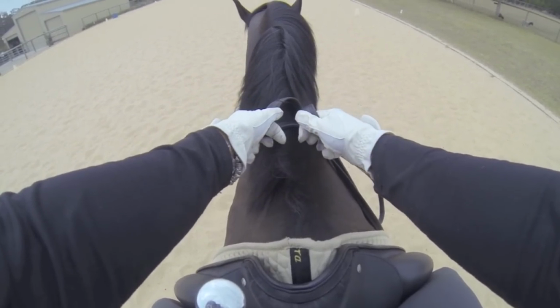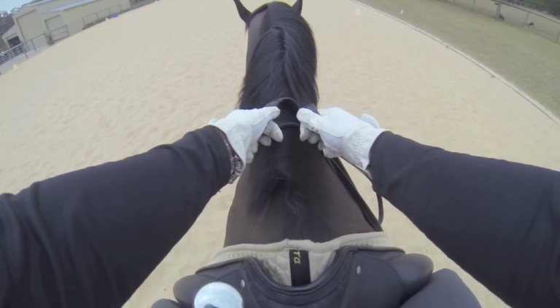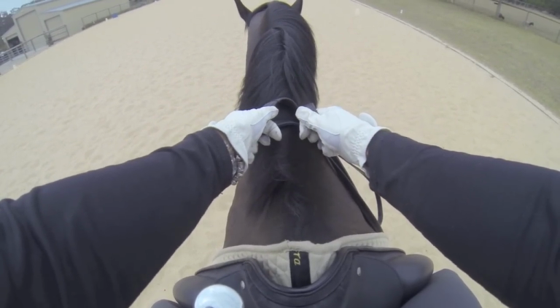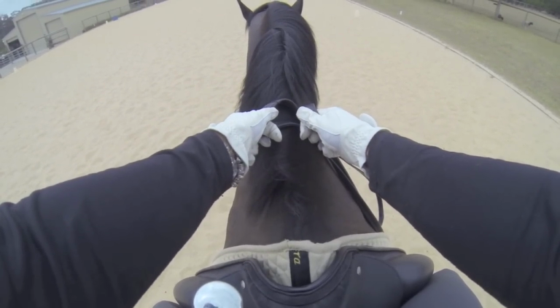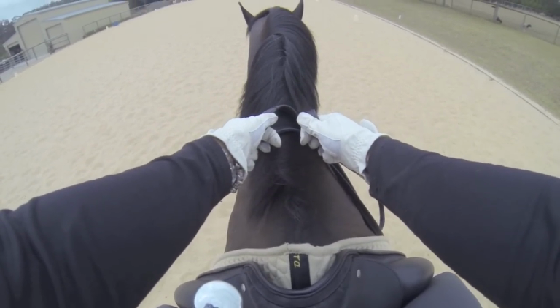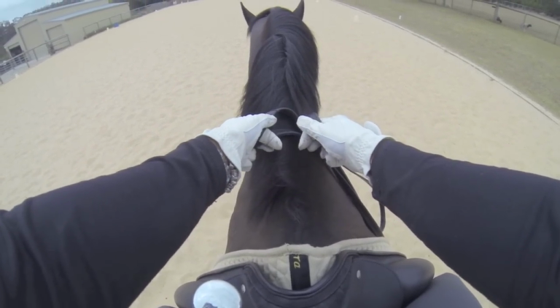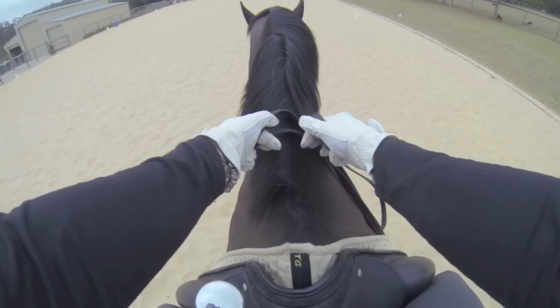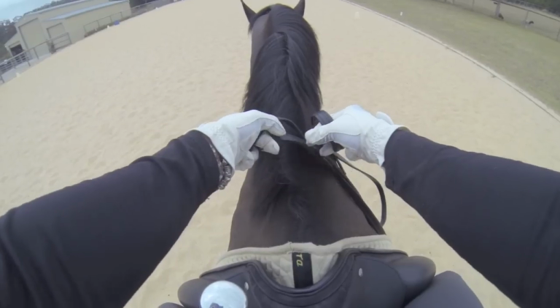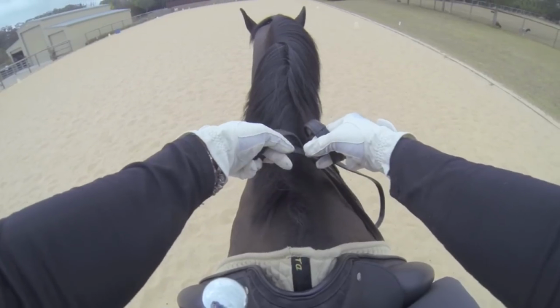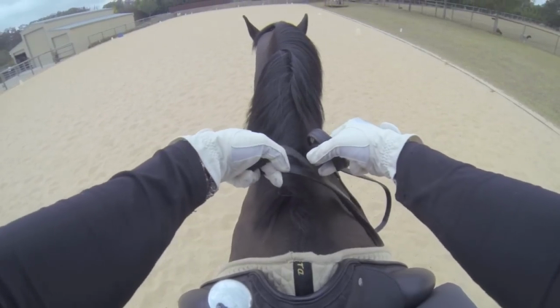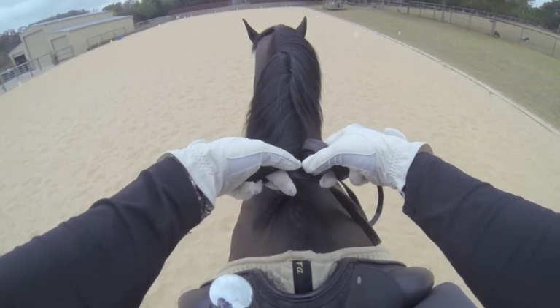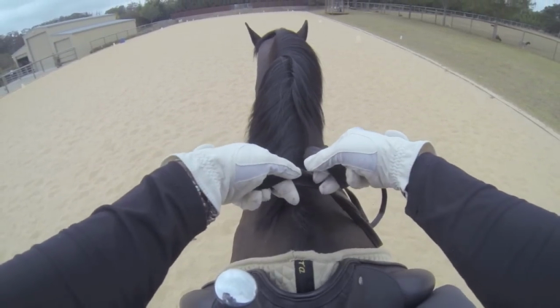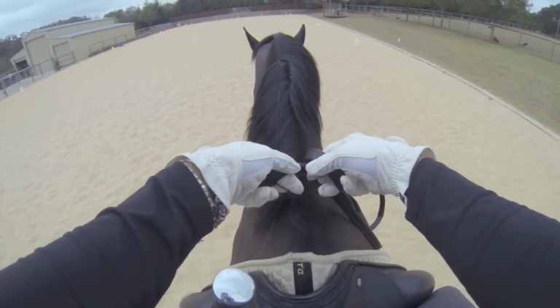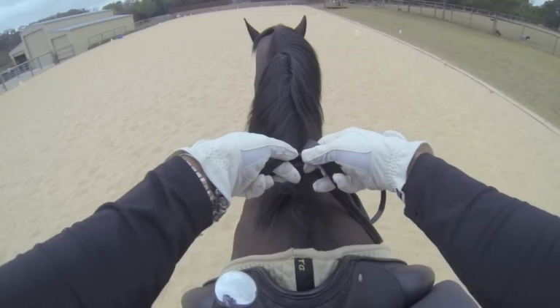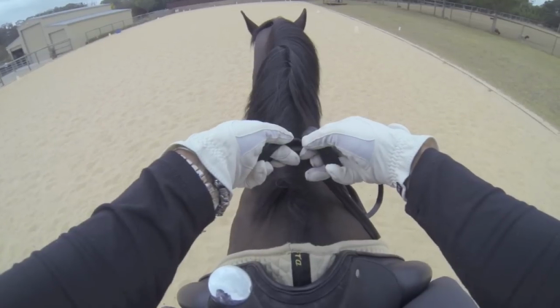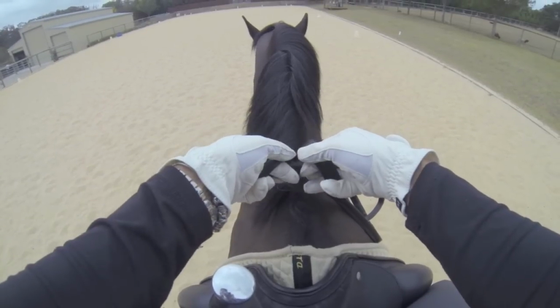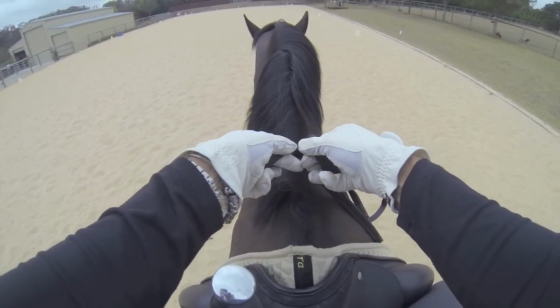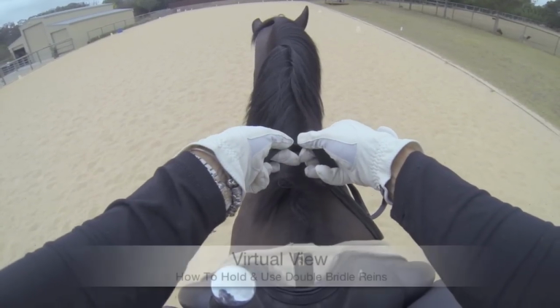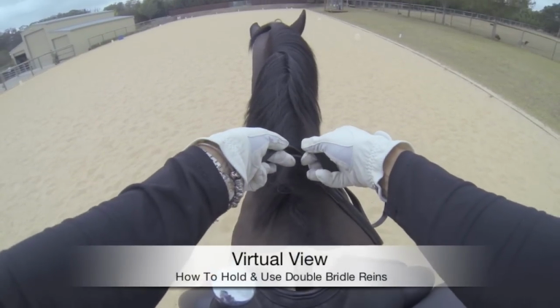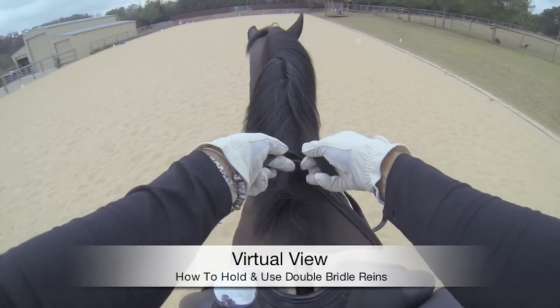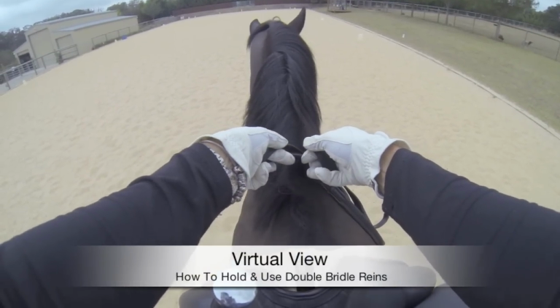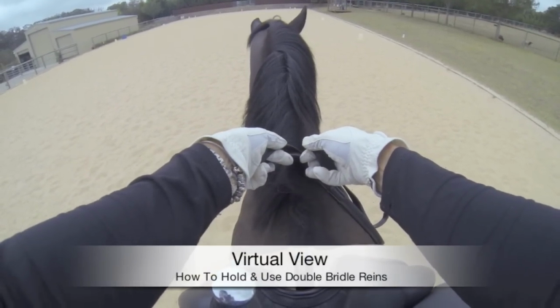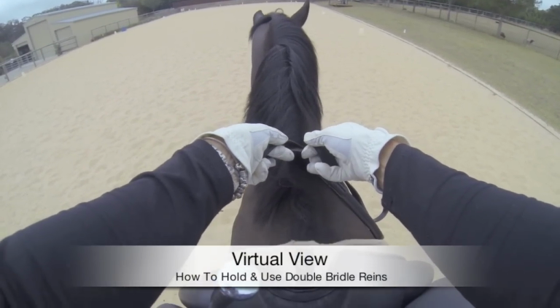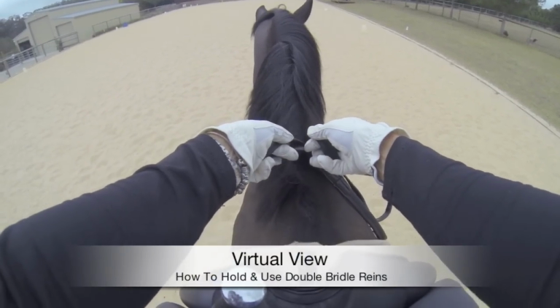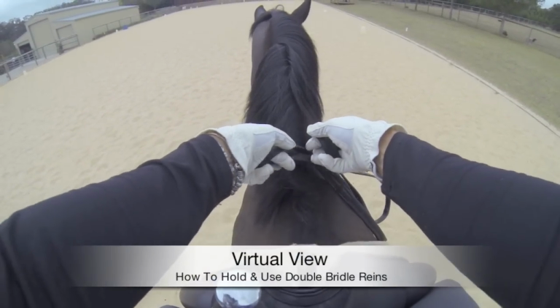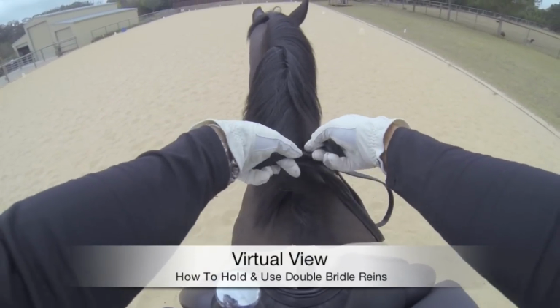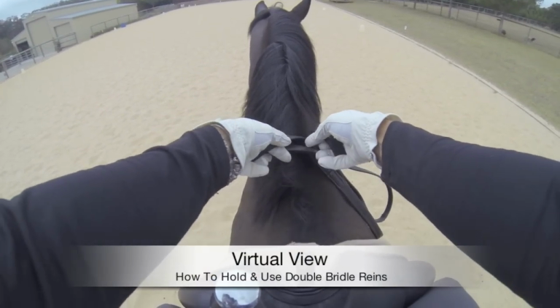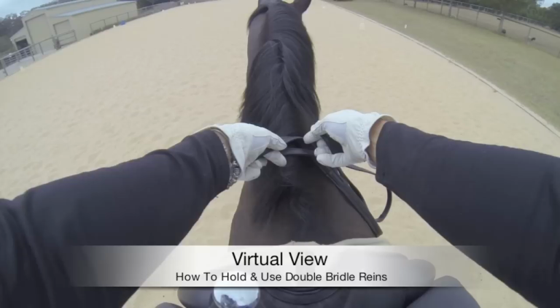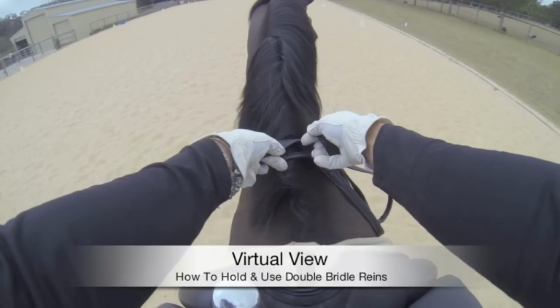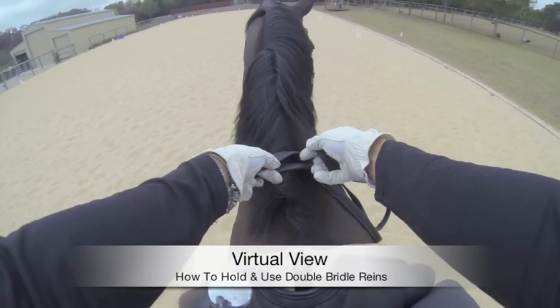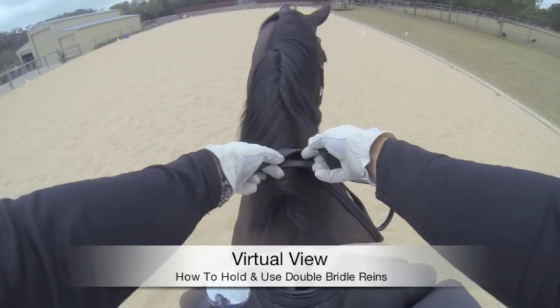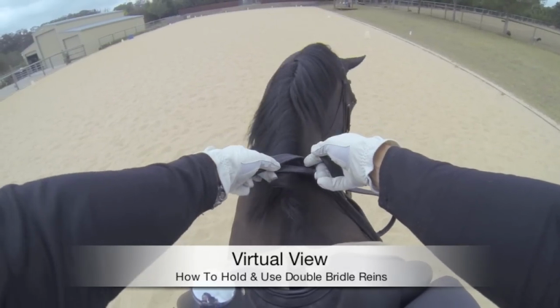To lengthen the reins, simply let those slide out. Here I'm at a standstill so the horse isn't actually lengthening the frame, but ordinarily as I let the reins out, the horse's frame would also lengthen.